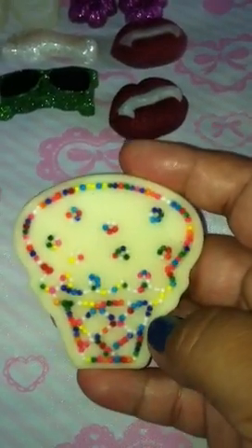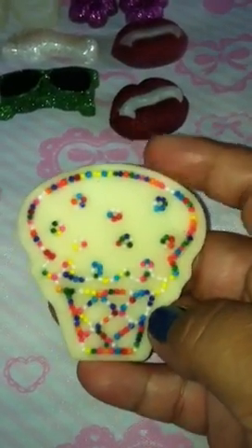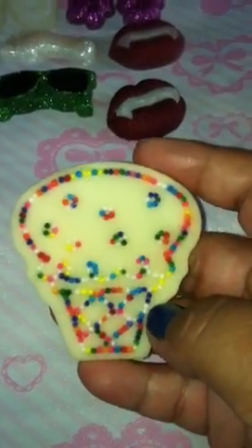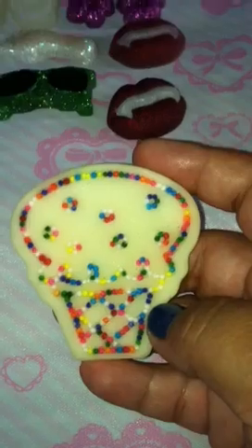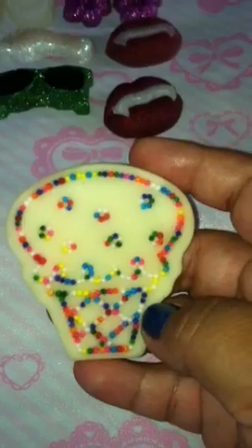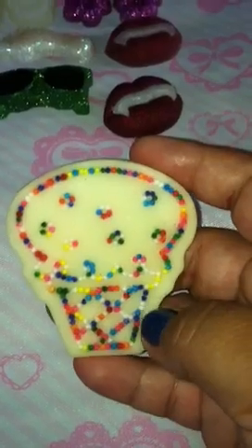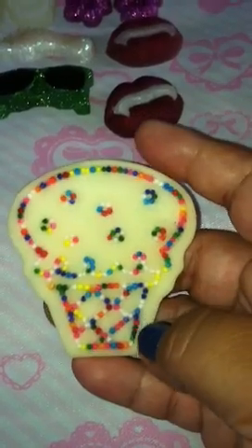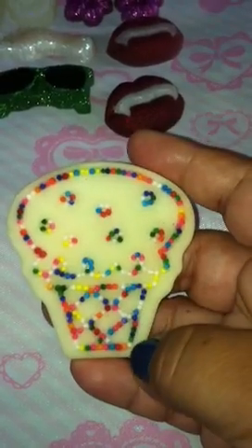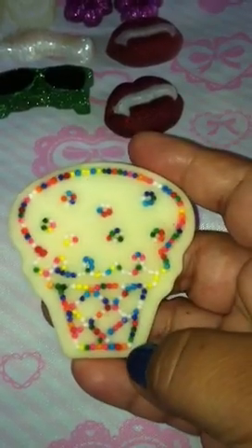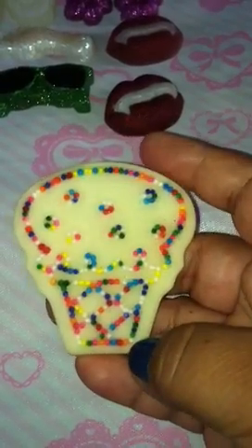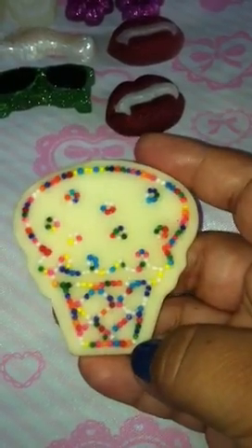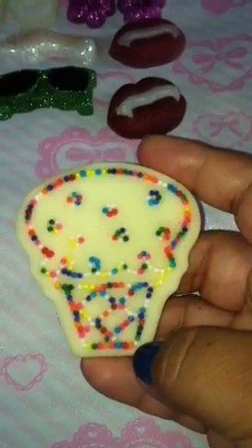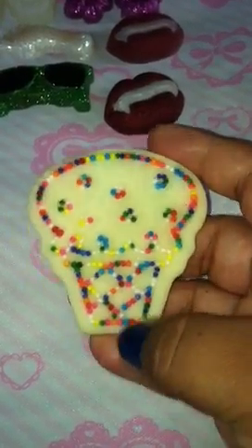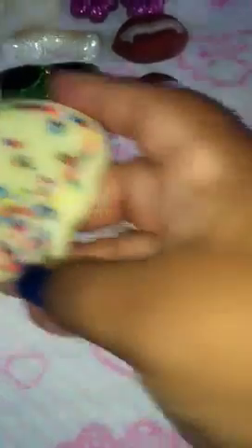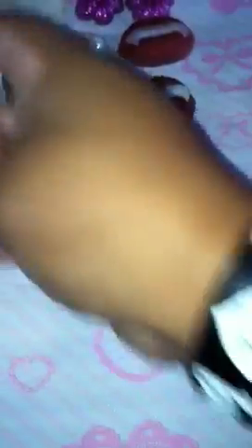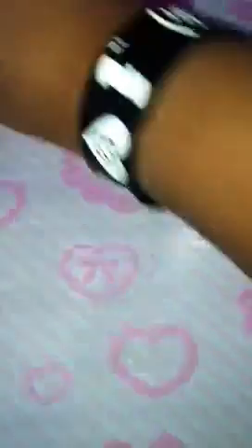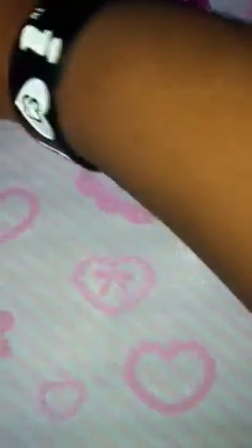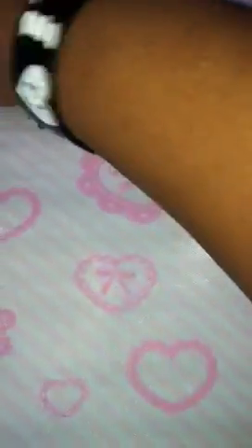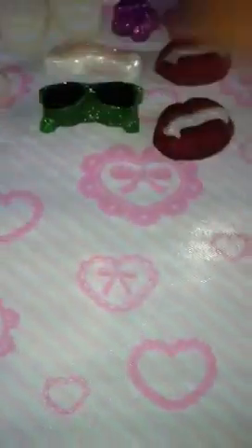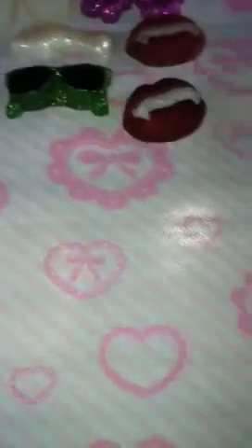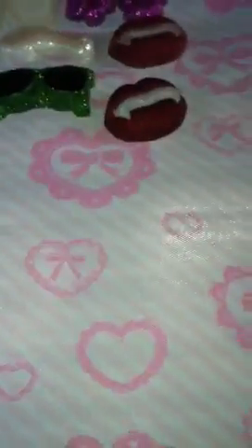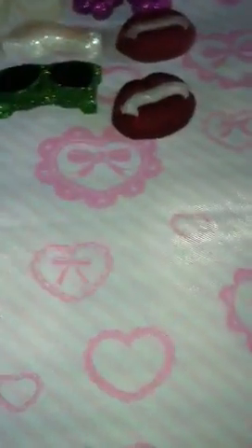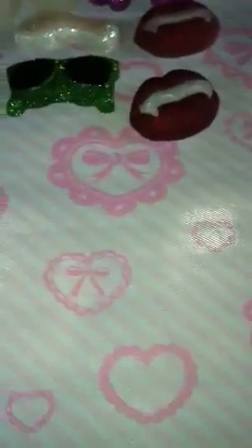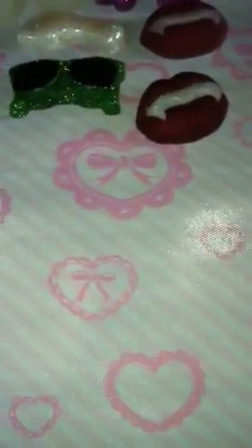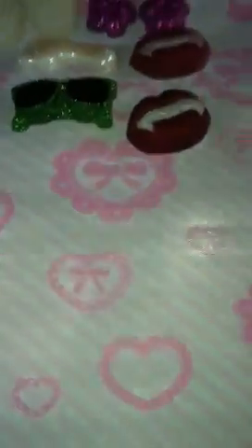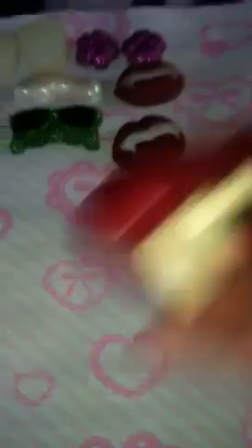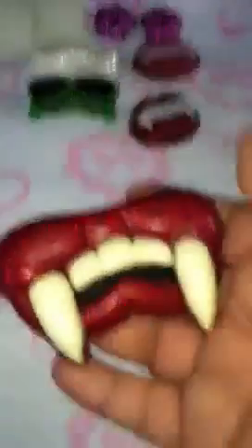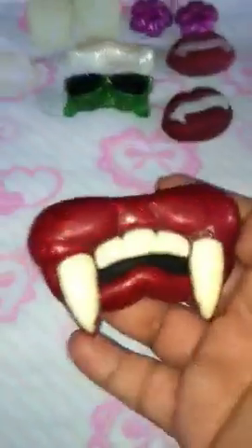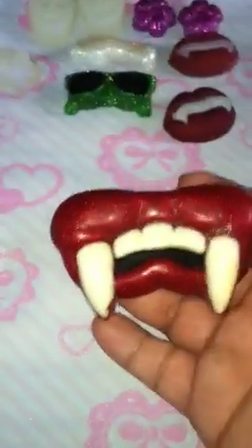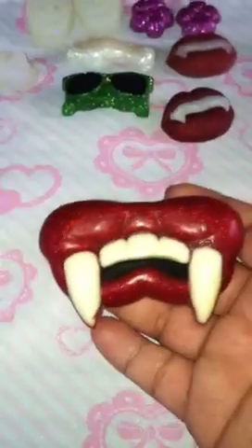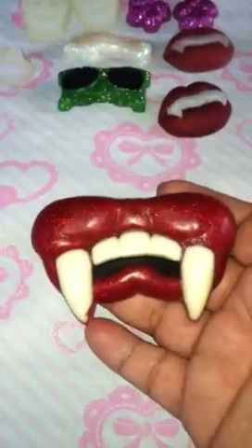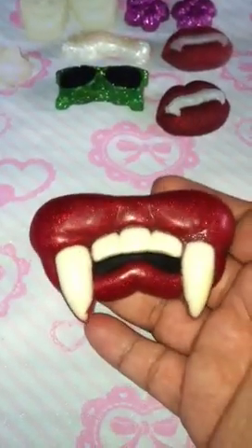Then I added white in the back to look kind of cakey.